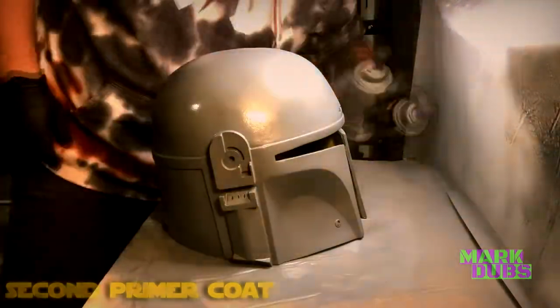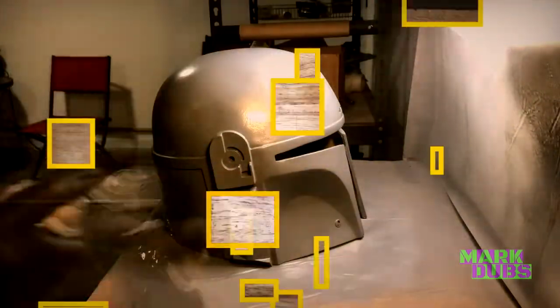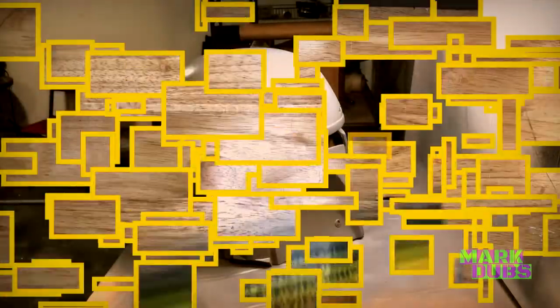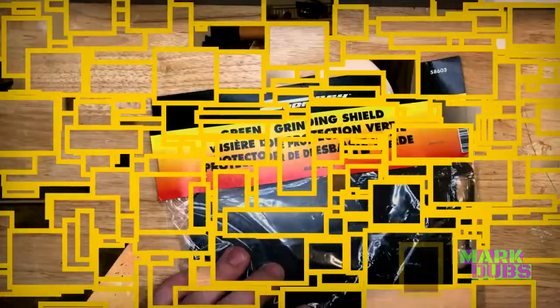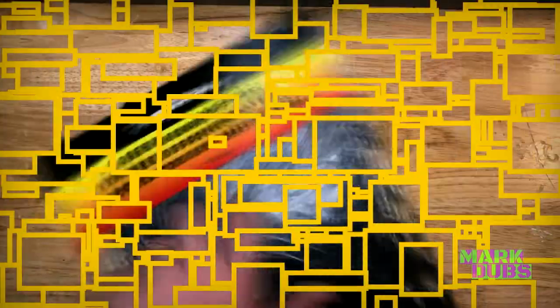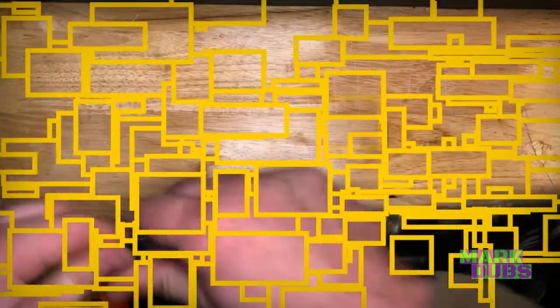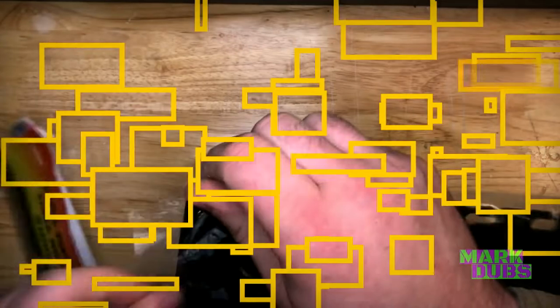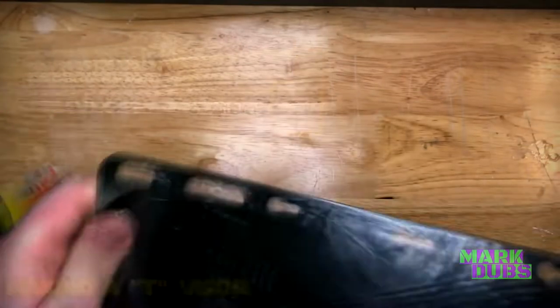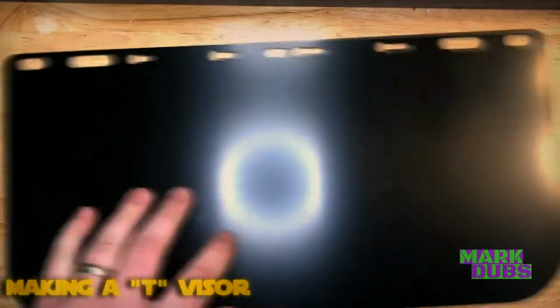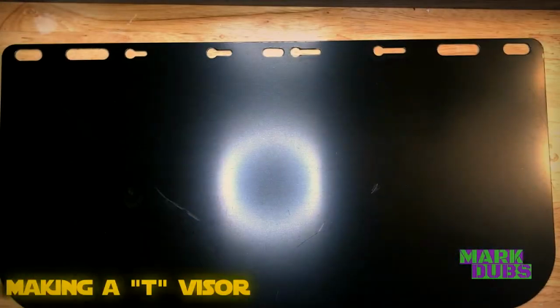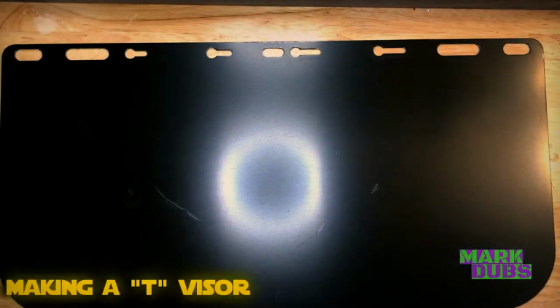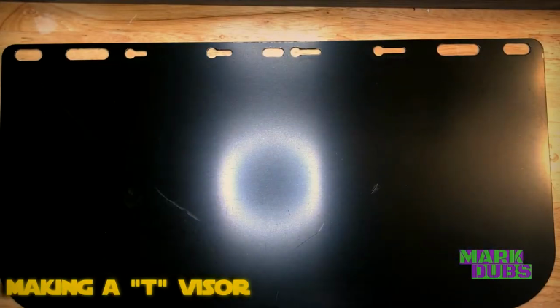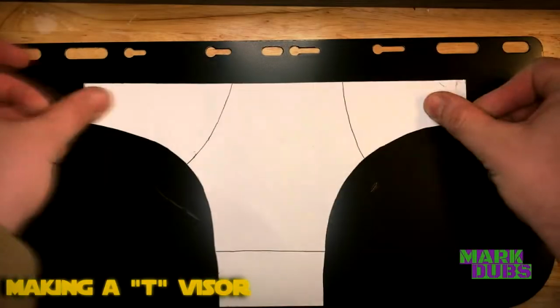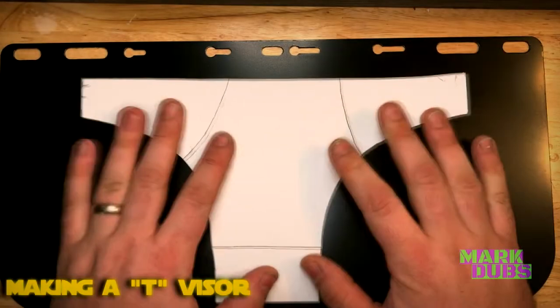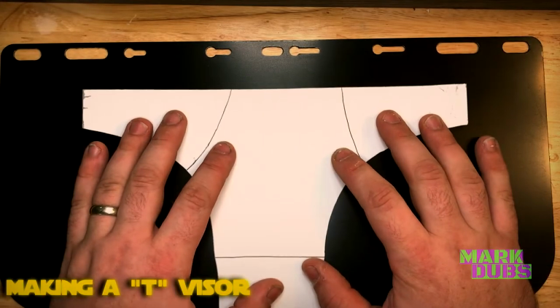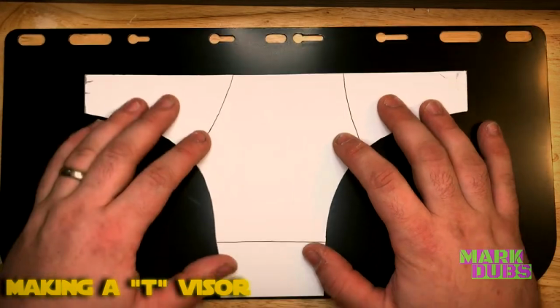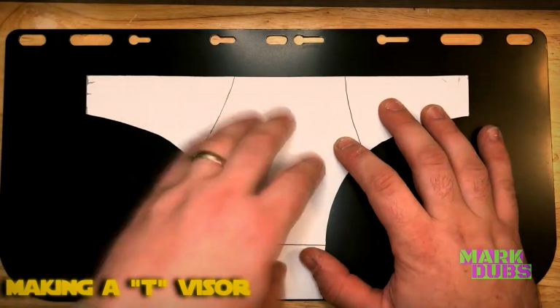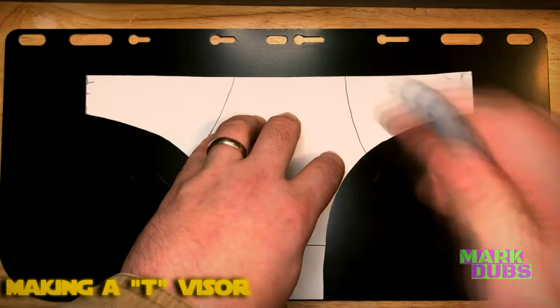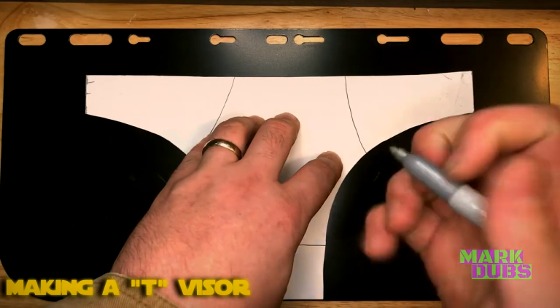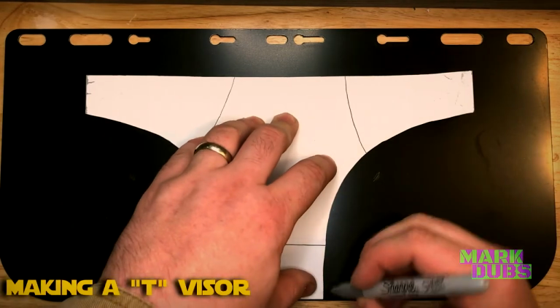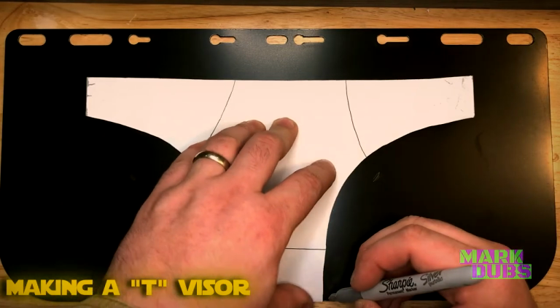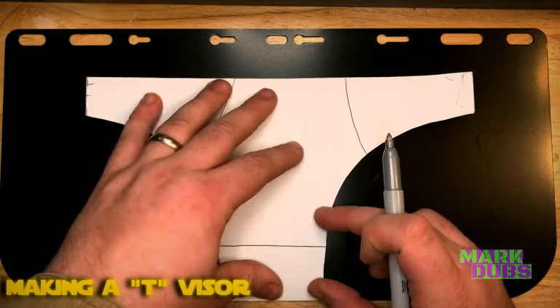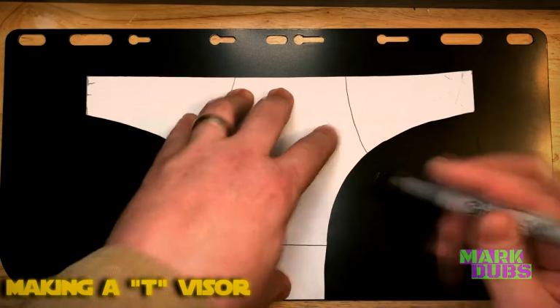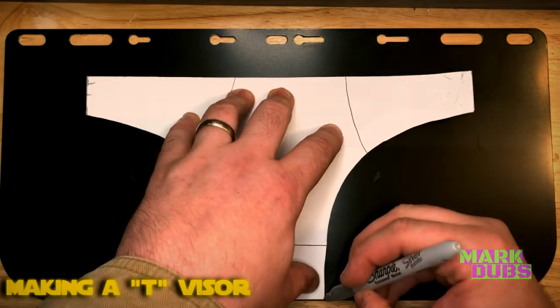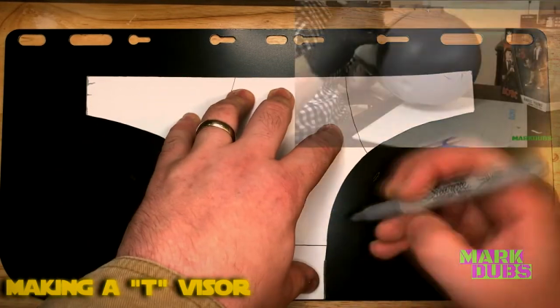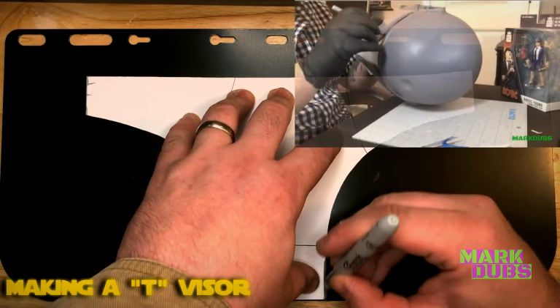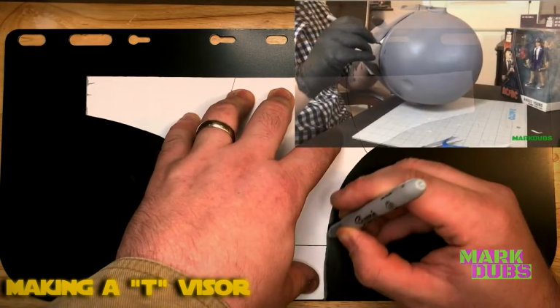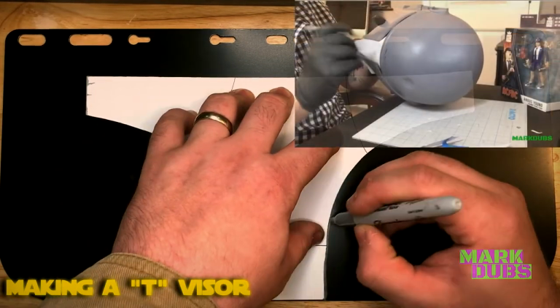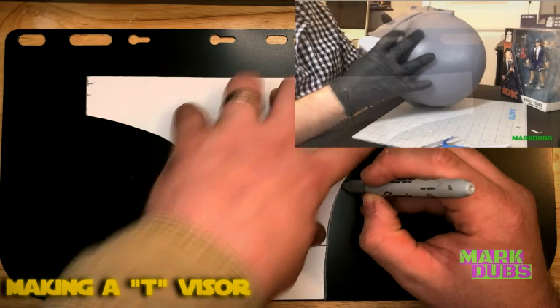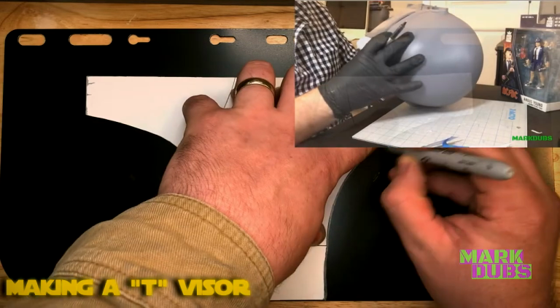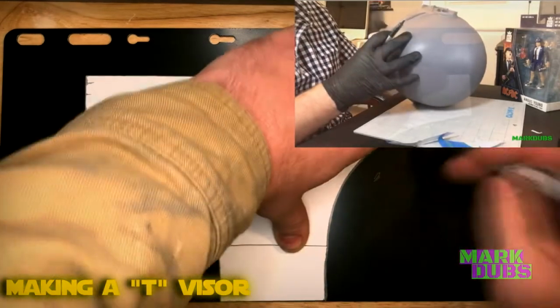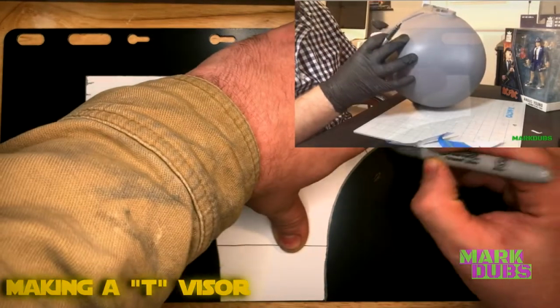While the second primer coat dries, go ahead and get started on cutting out a T-shaped visor for the helmet. If anybody needs guidance on how to make a T-shaped visor, that's something I covered in part one of making a Boba Fett helmet.